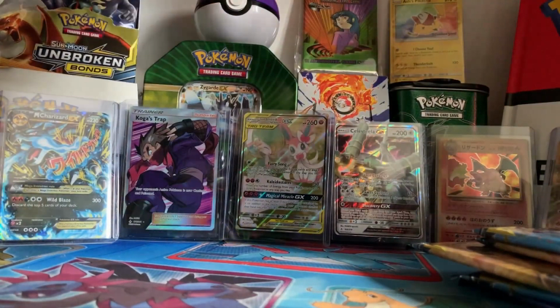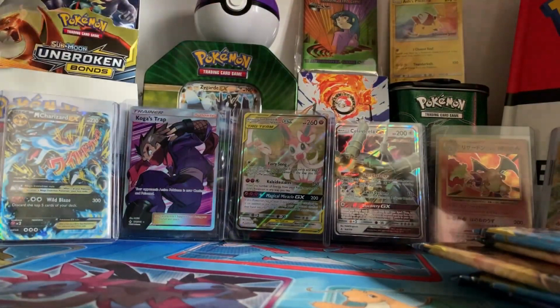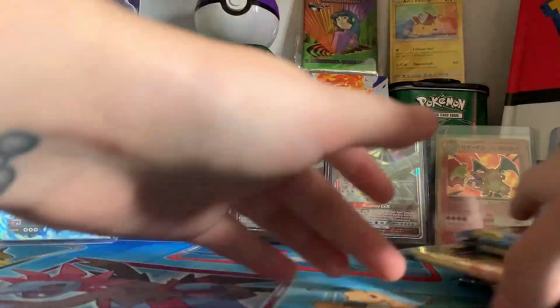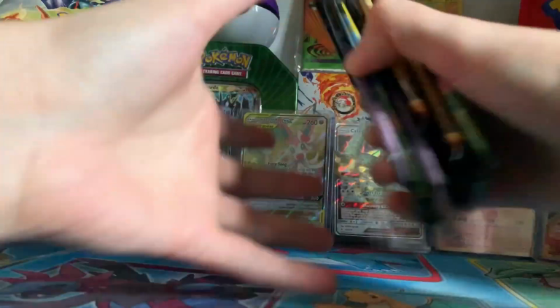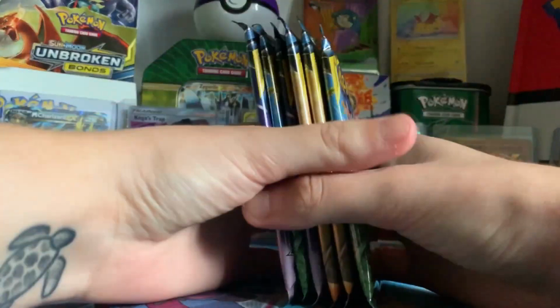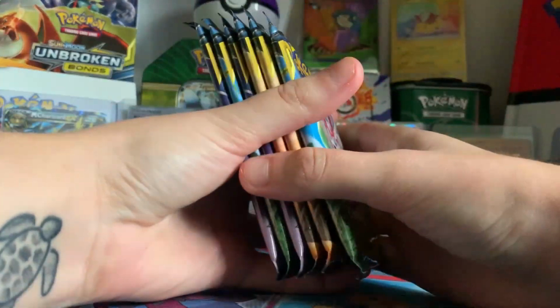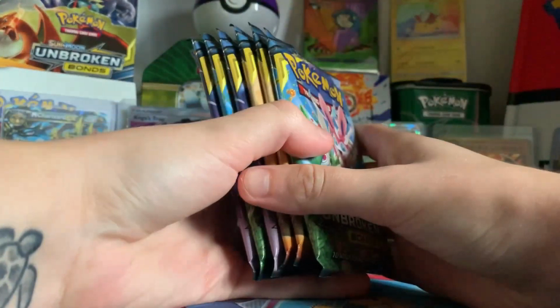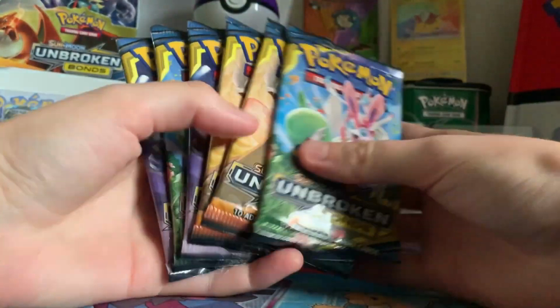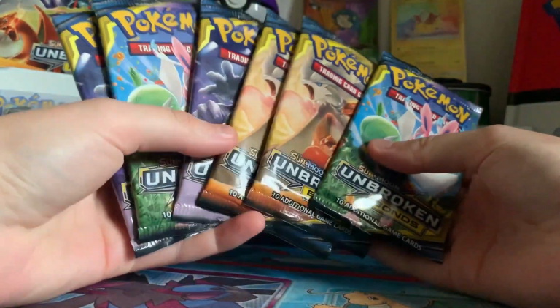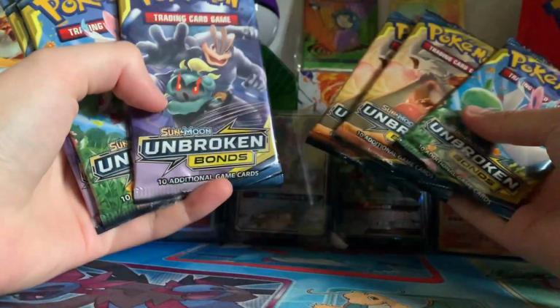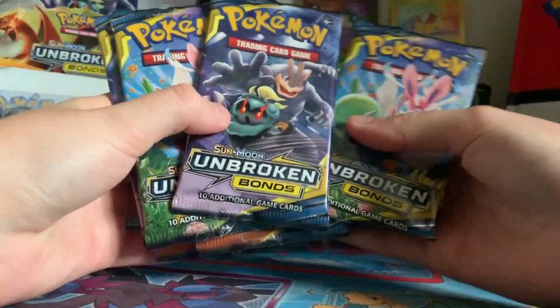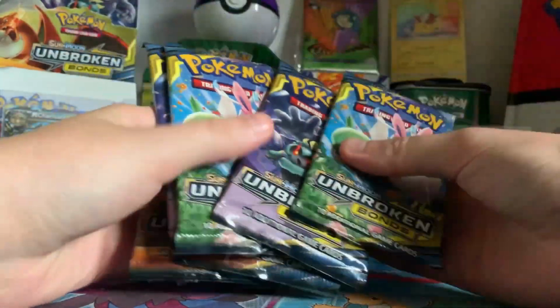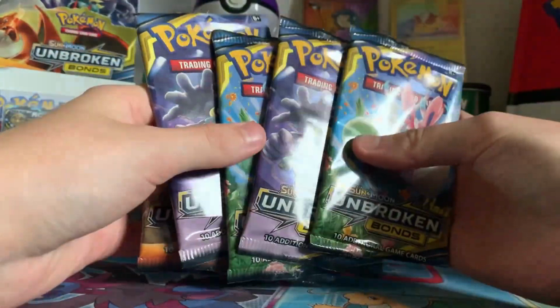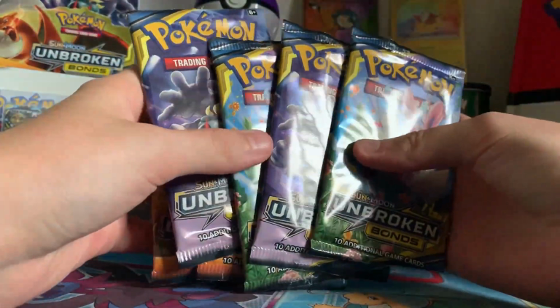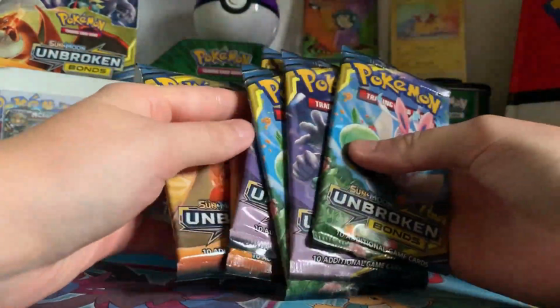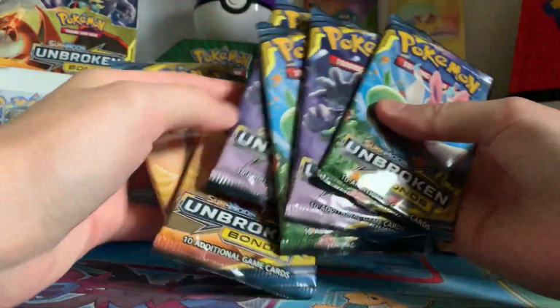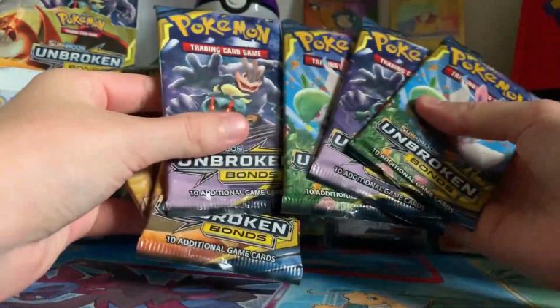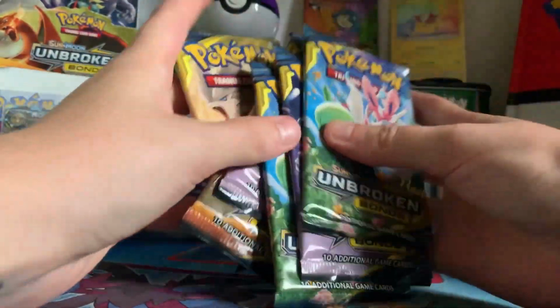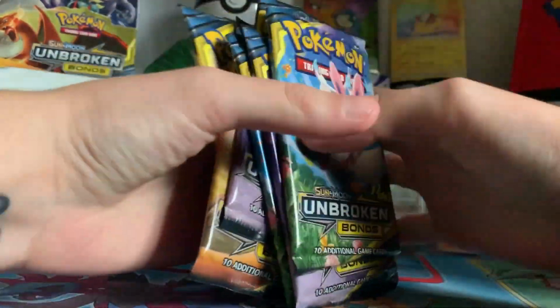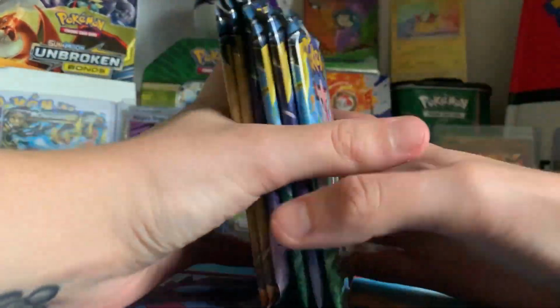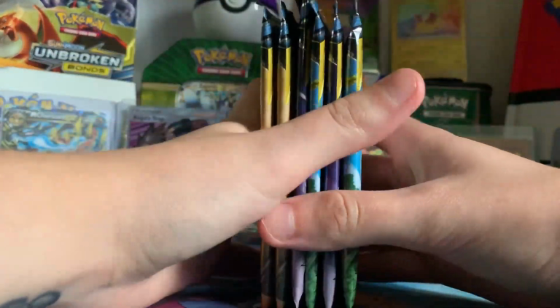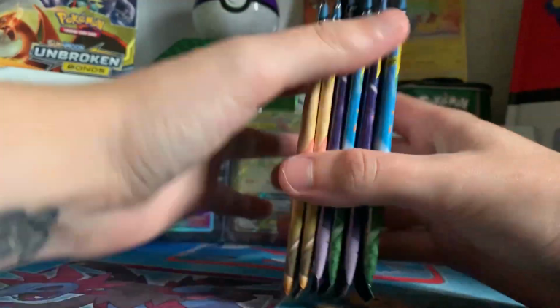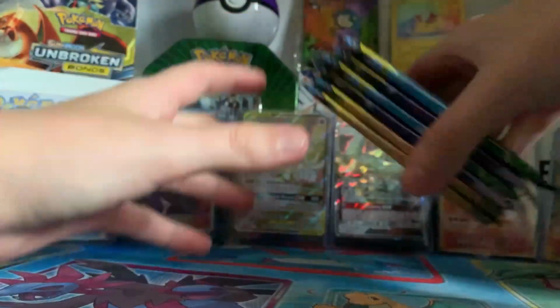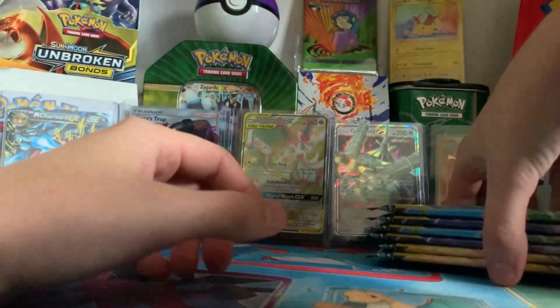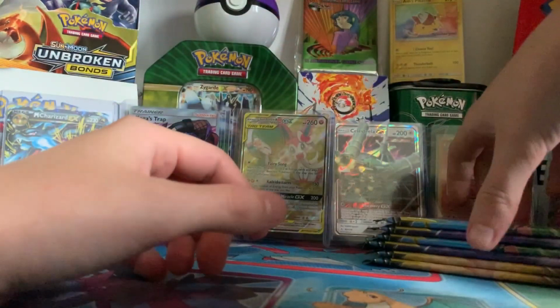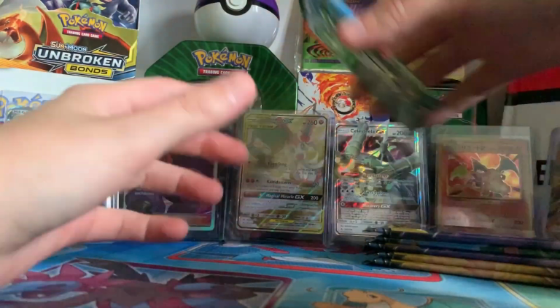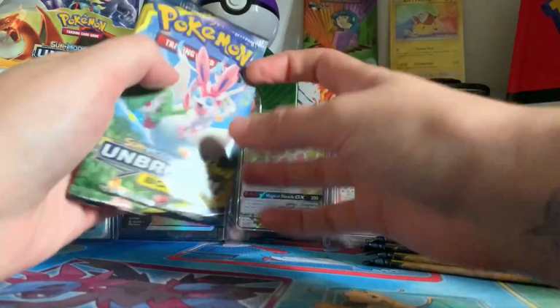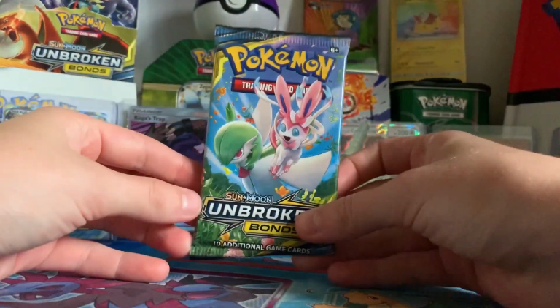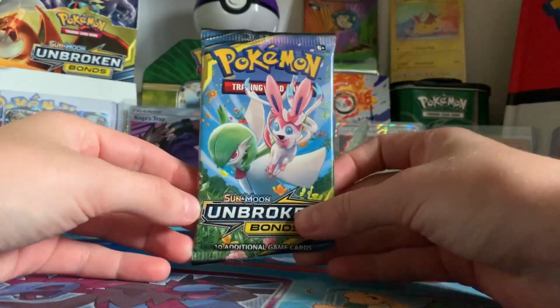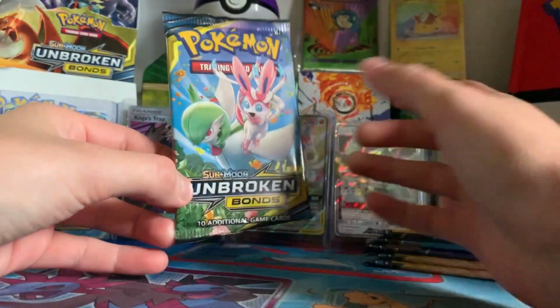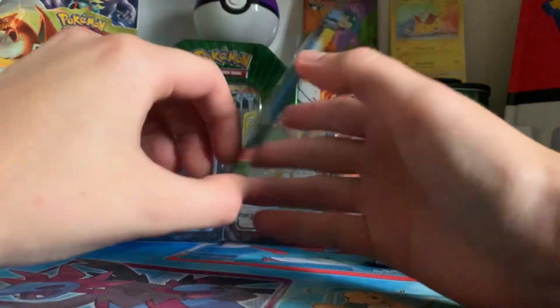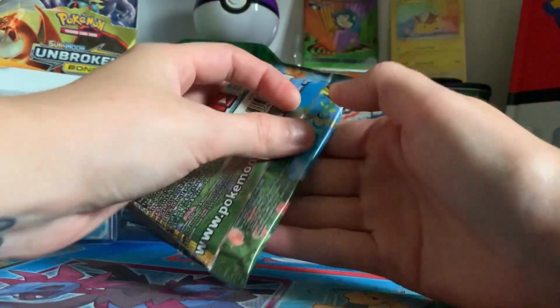We're getting close — about halfway. Let's pop the Reshizards to the back. We have no Lucario — Lucario Melmetals this time. Starting off with Sylveon and Gardevoir.